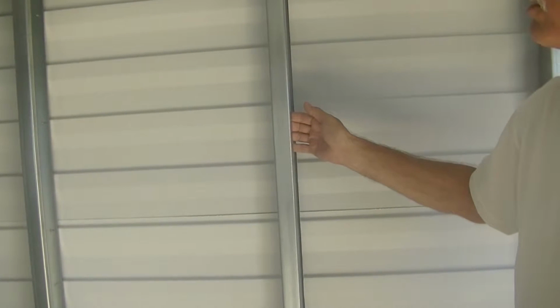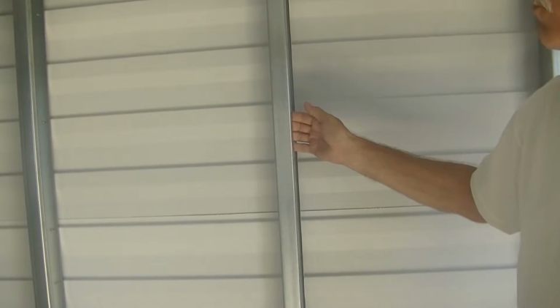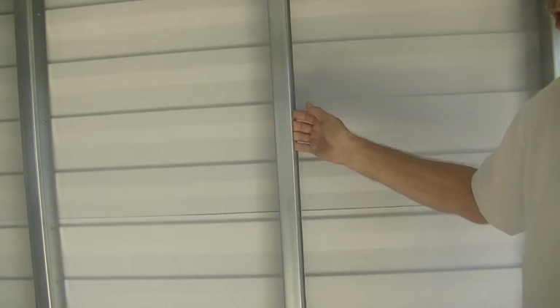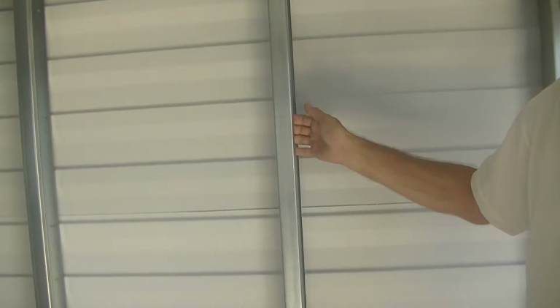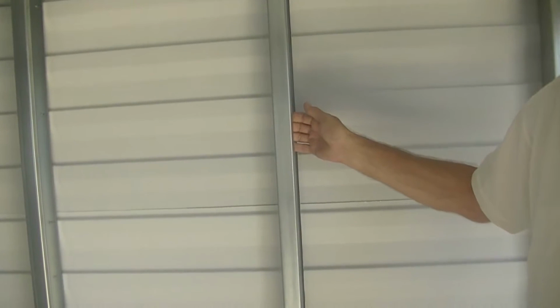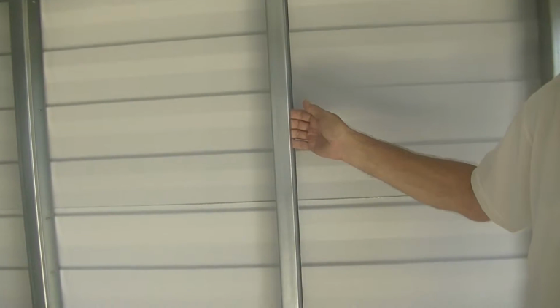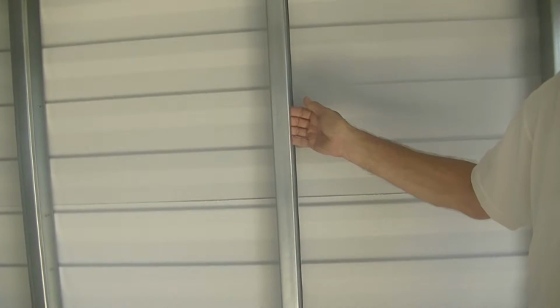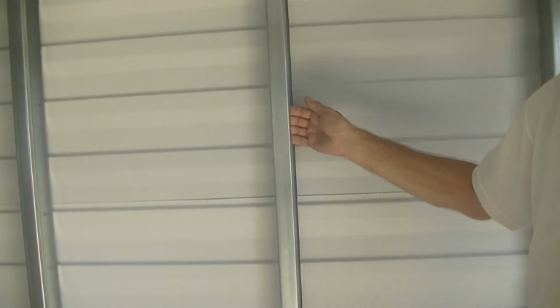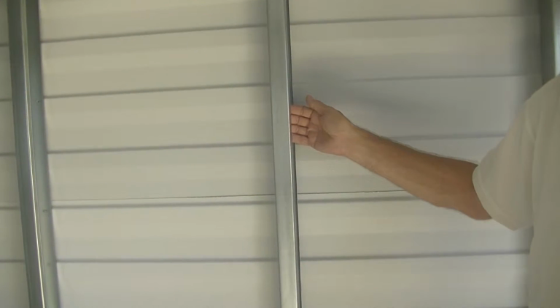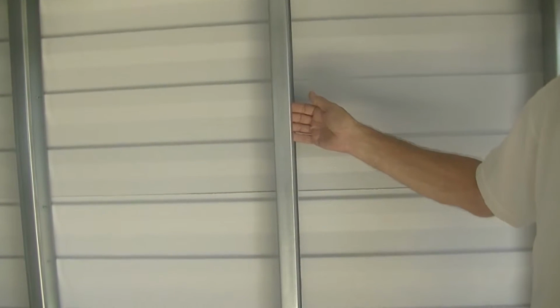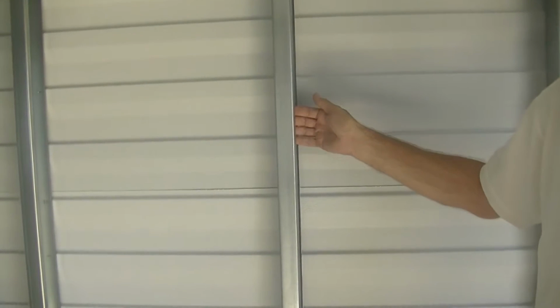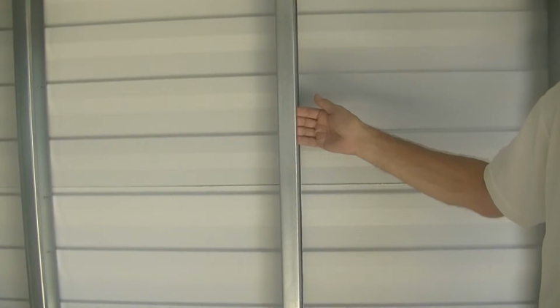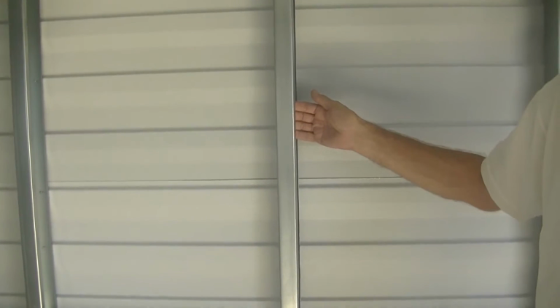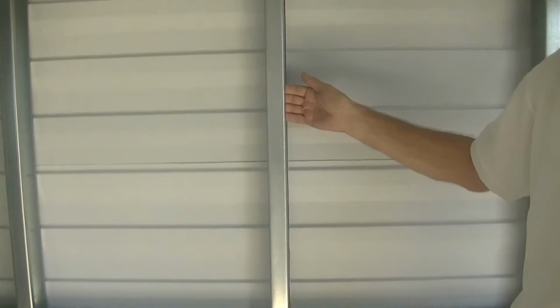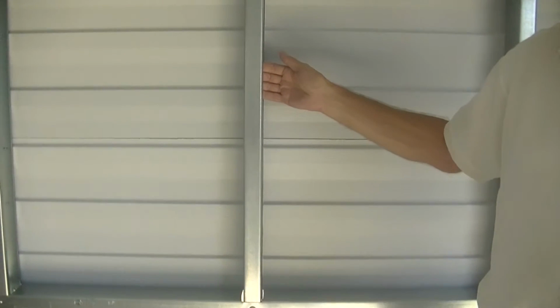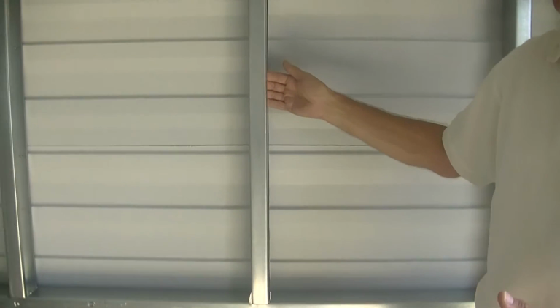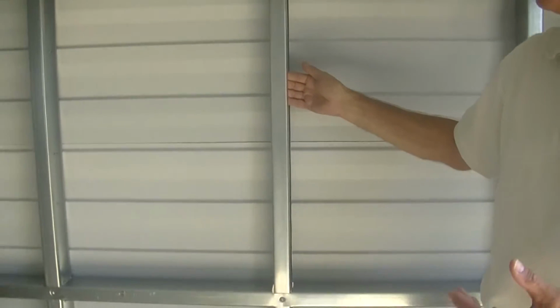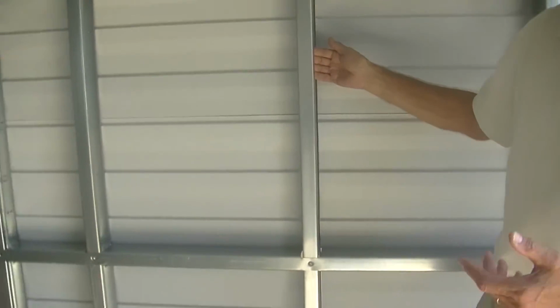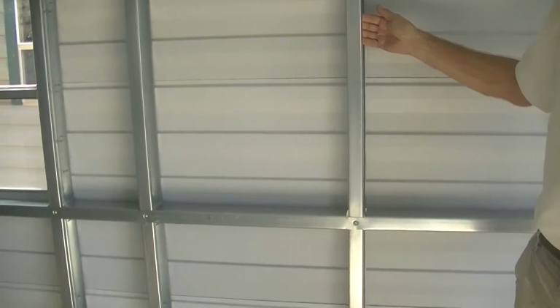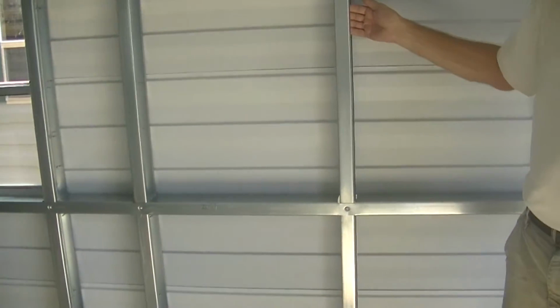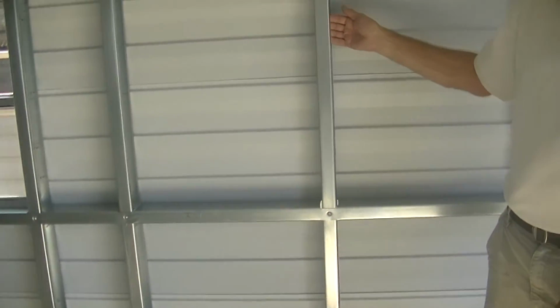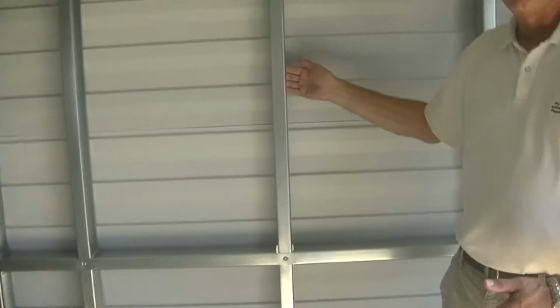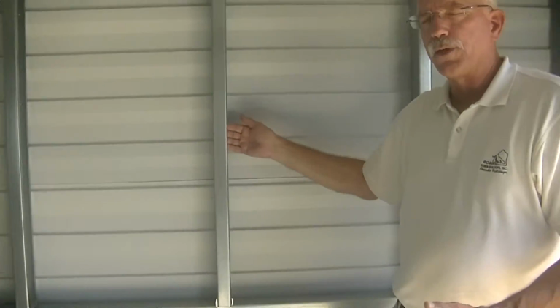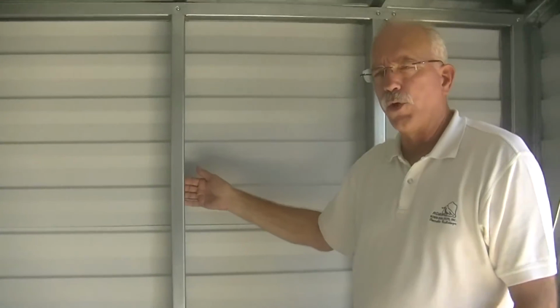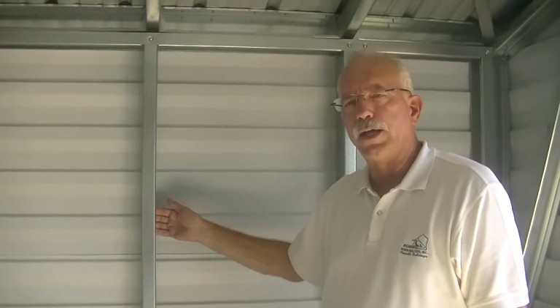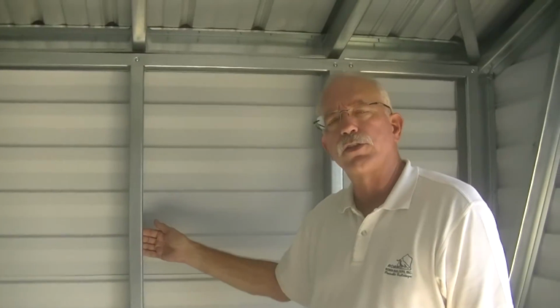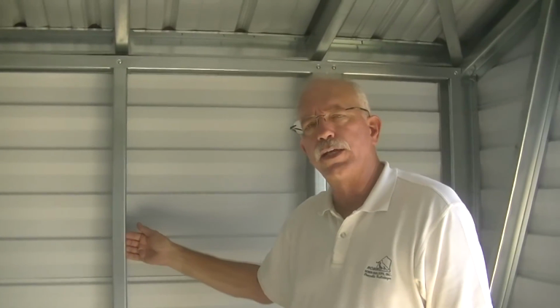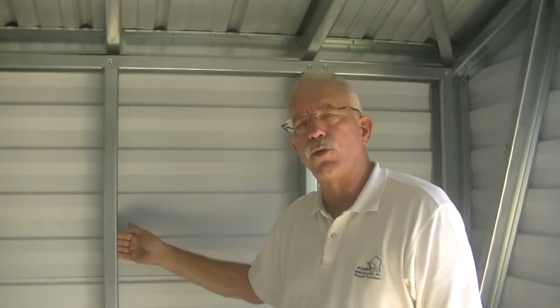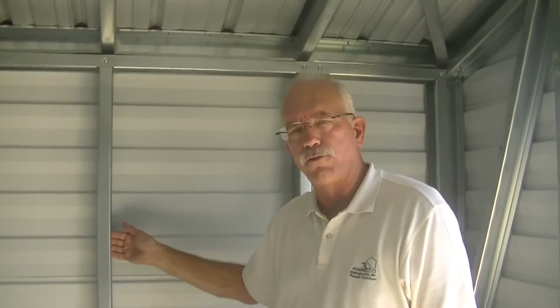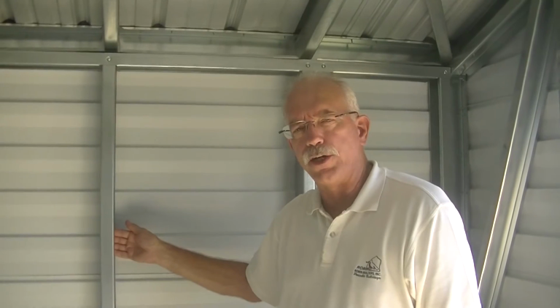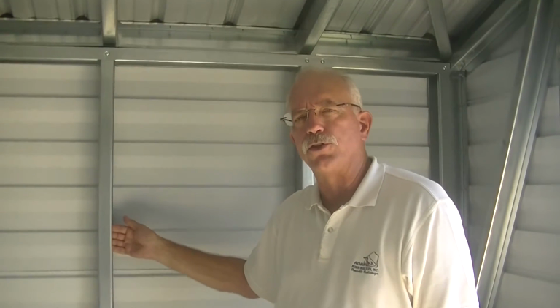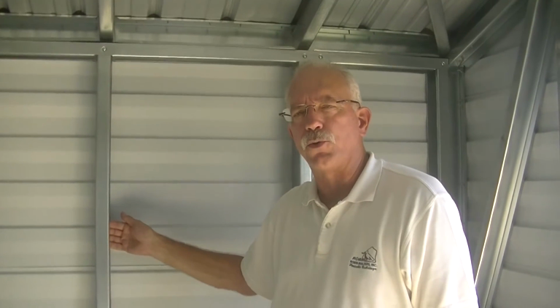For those of you that prefer something other than a wood frame, we have the steel frame option available in the Americana style, as well as the Classic or the Floridian. Your choice.